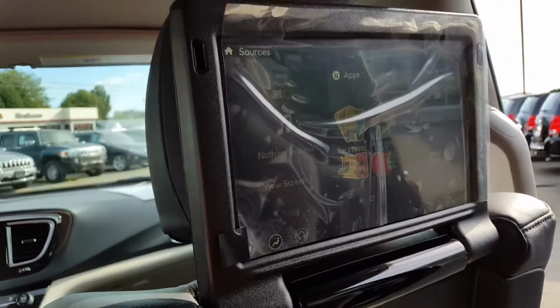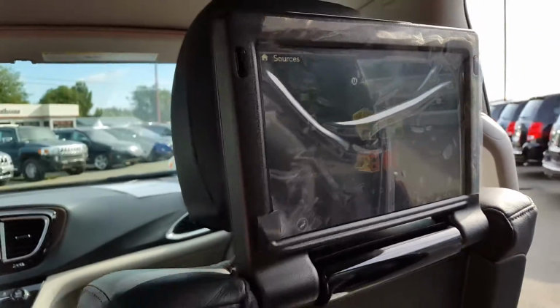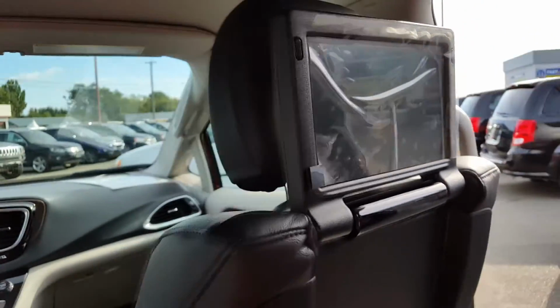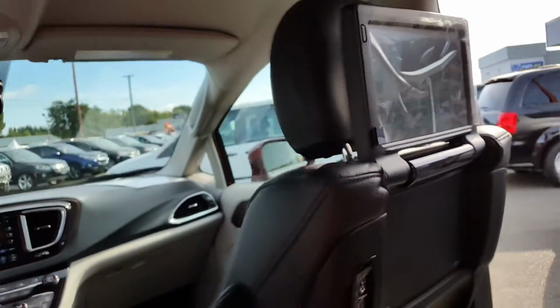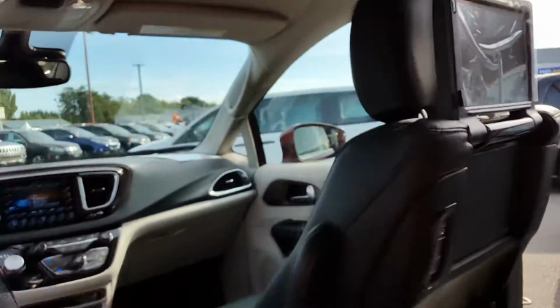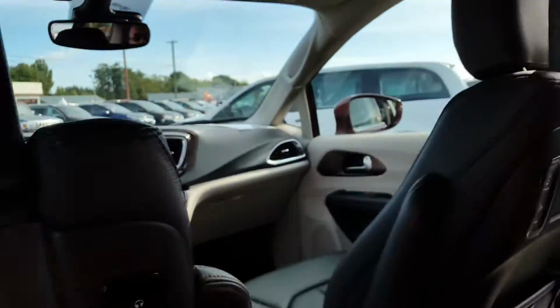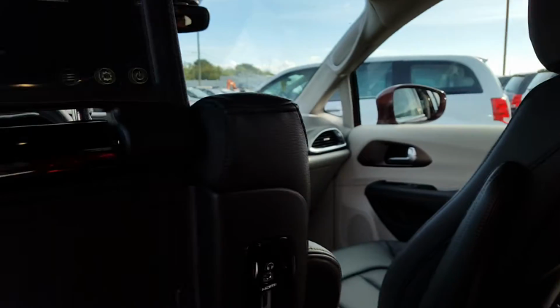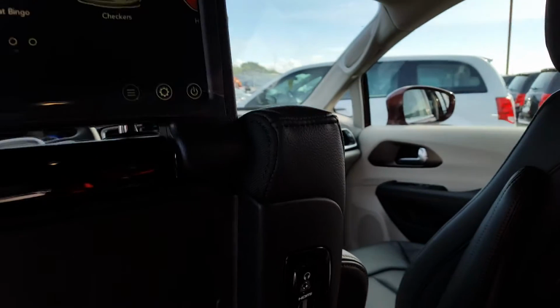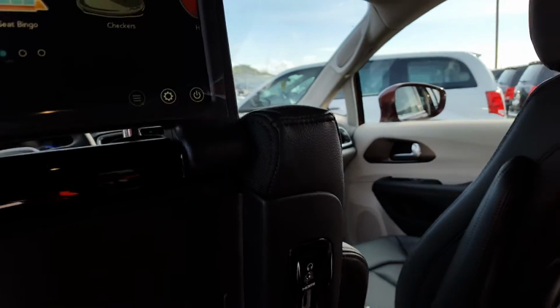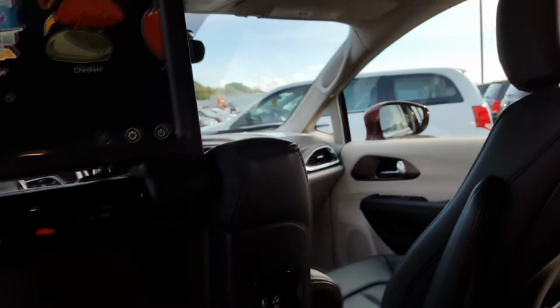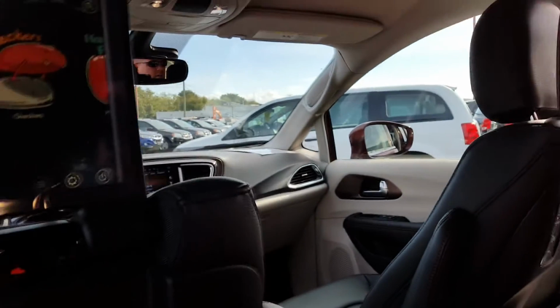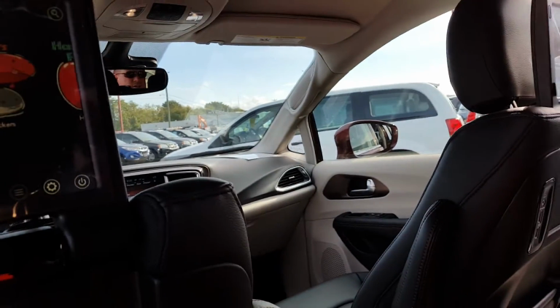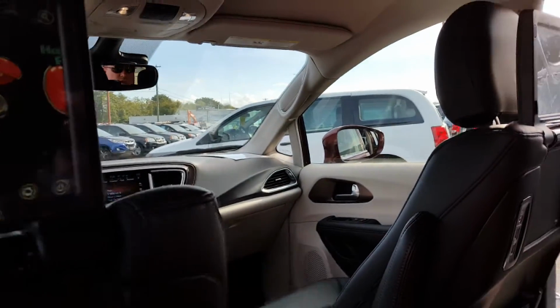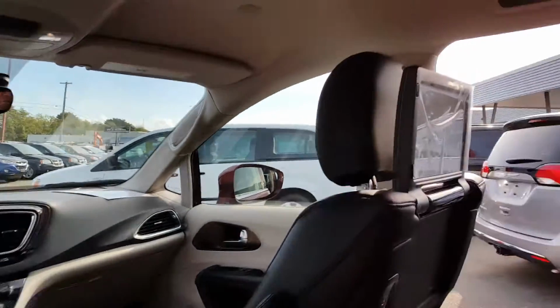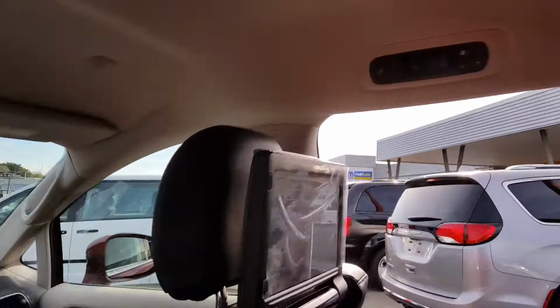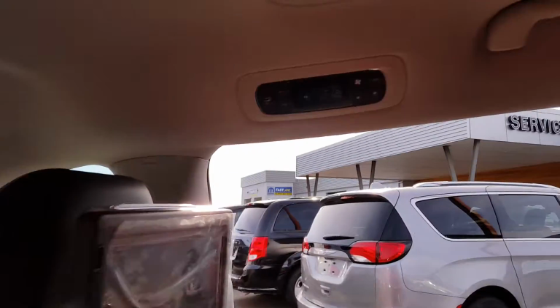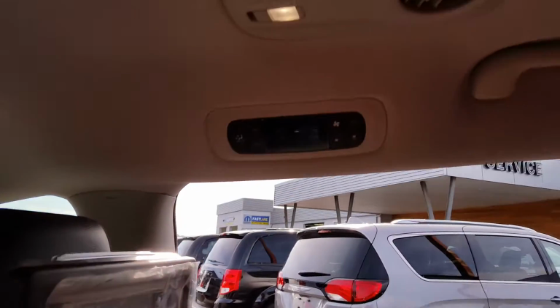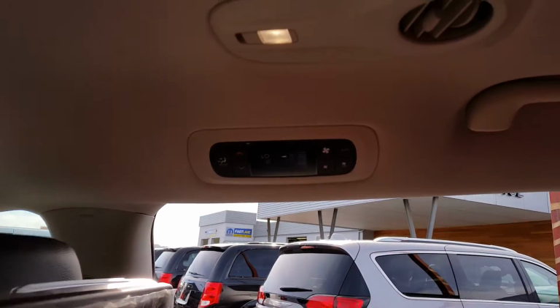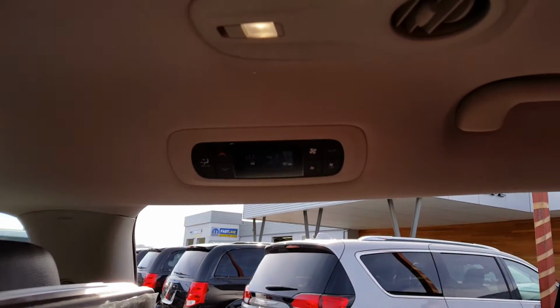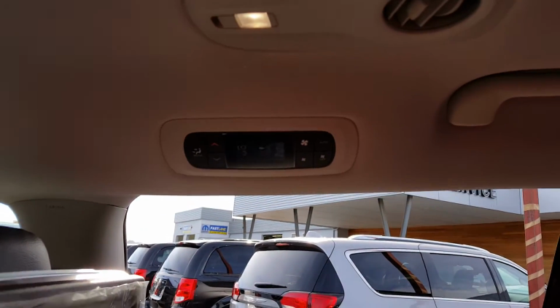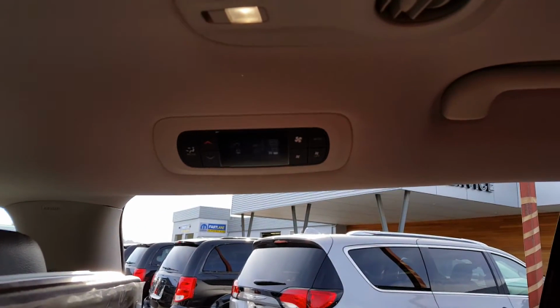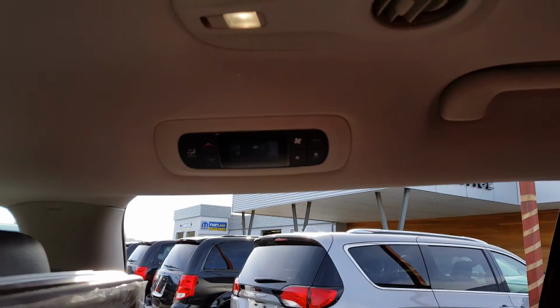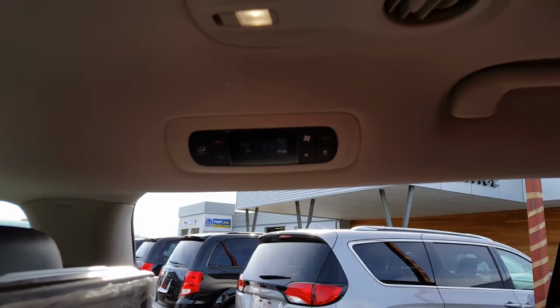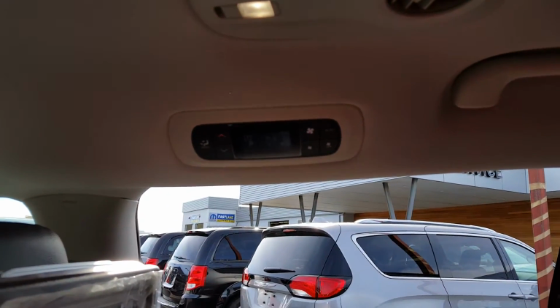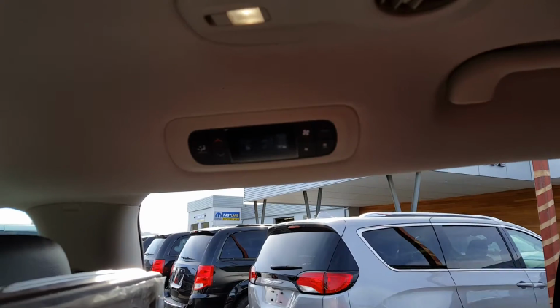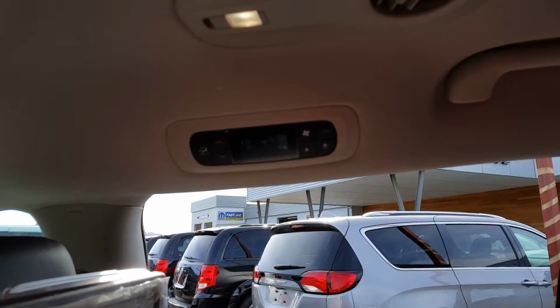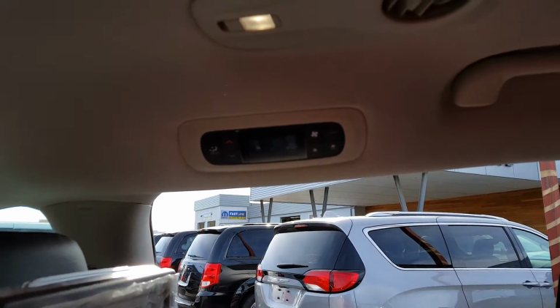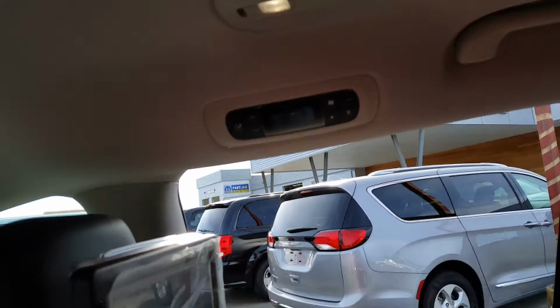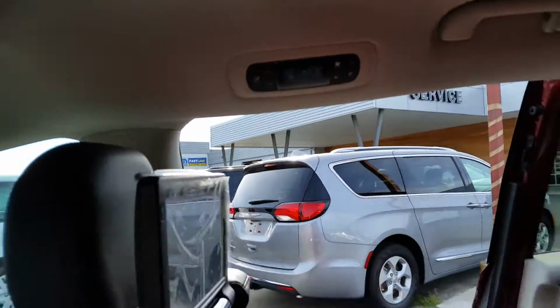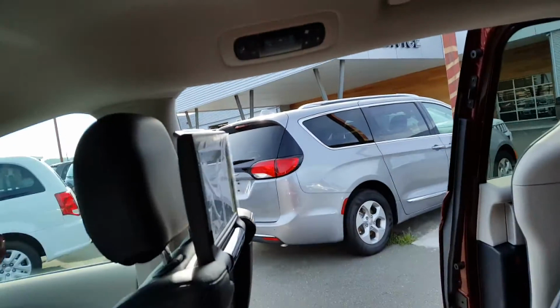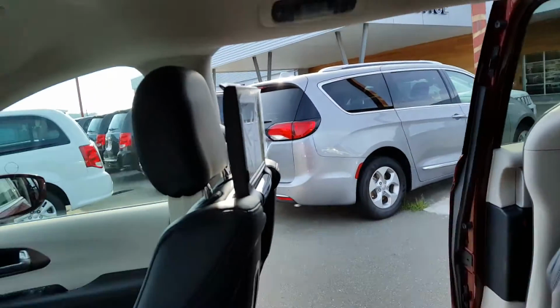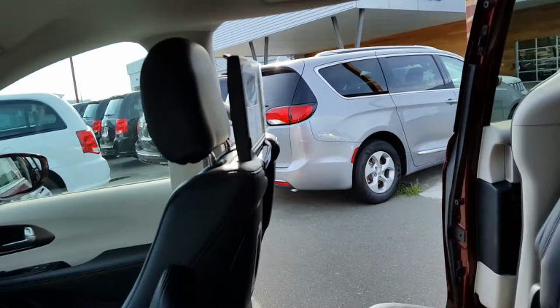Same idea over on the passenger side. Tri-zone climate control — there's your thermostat to that side.